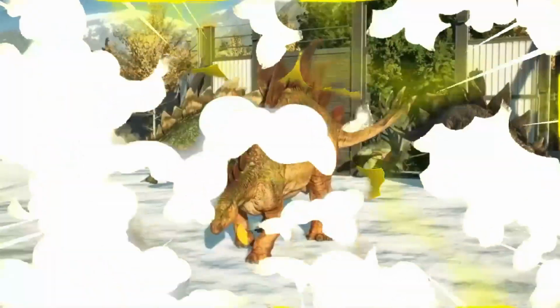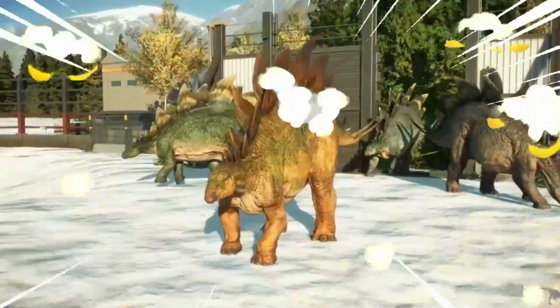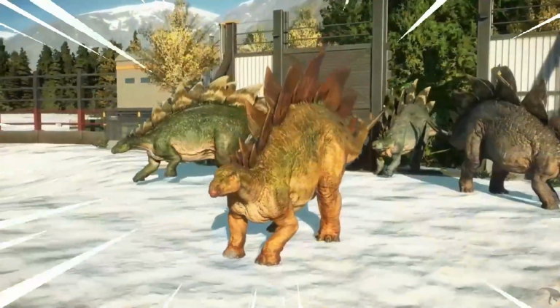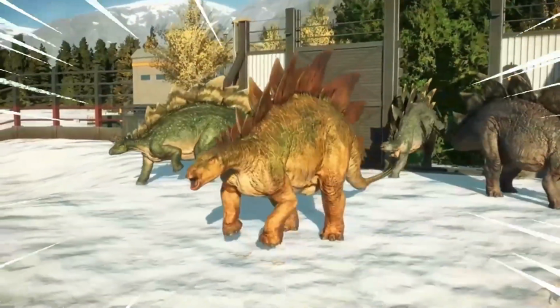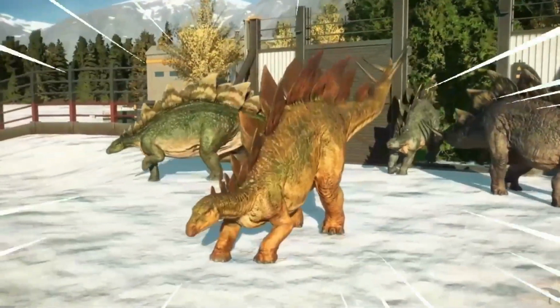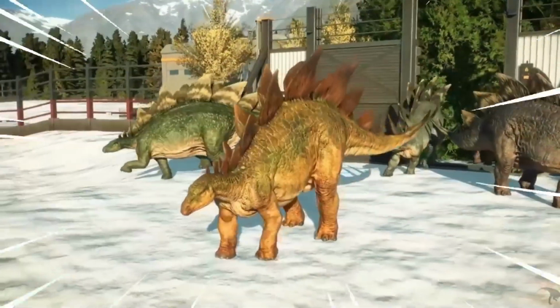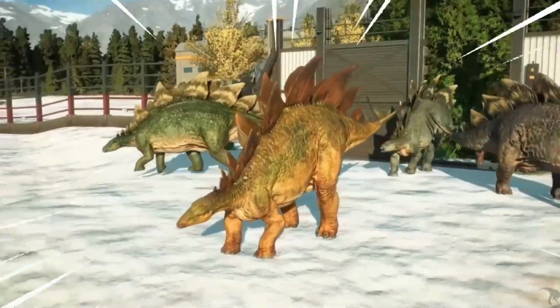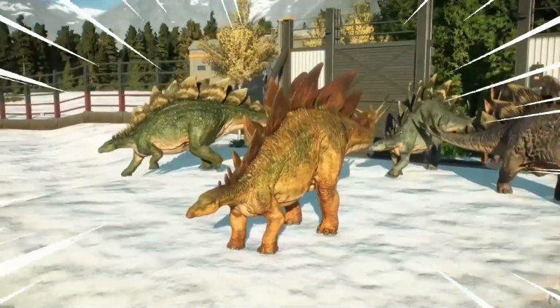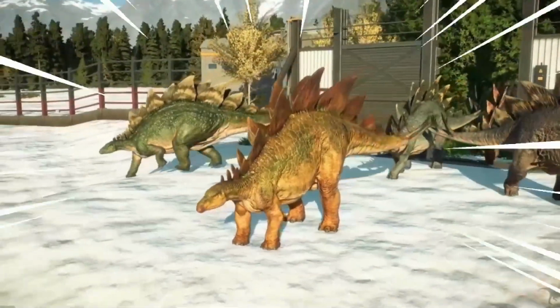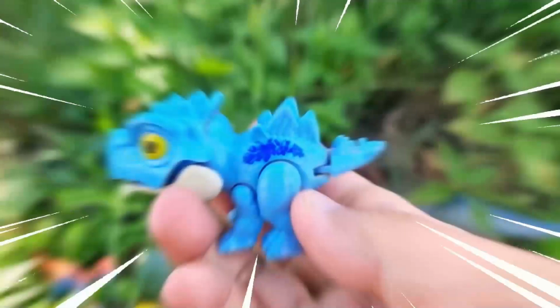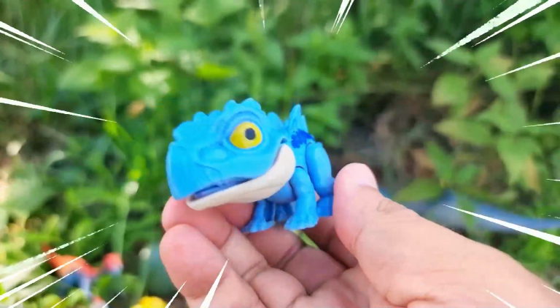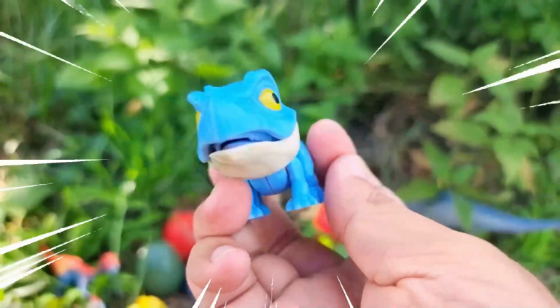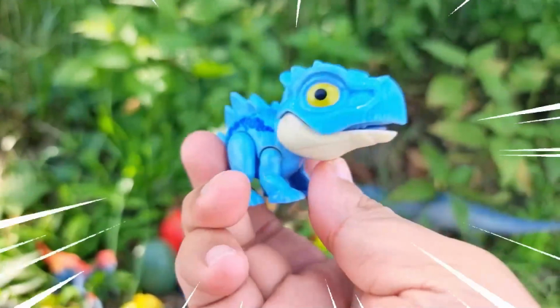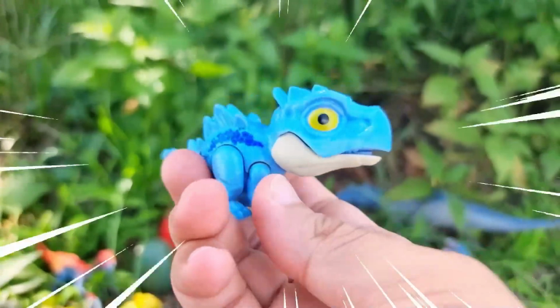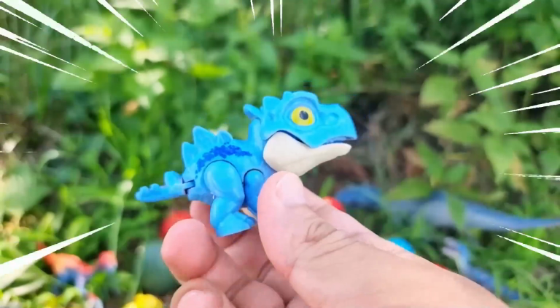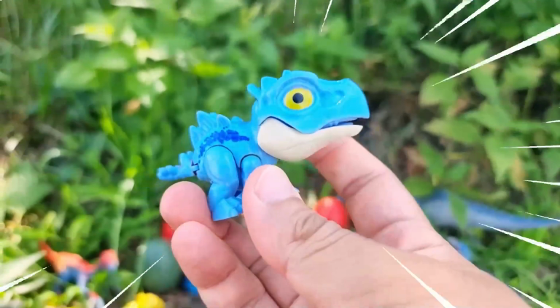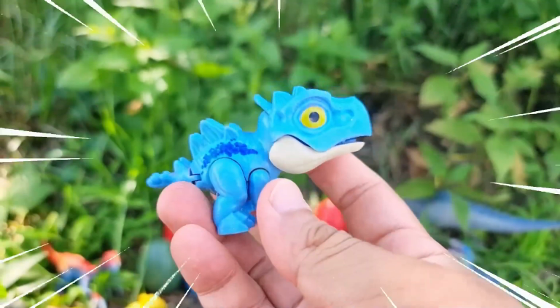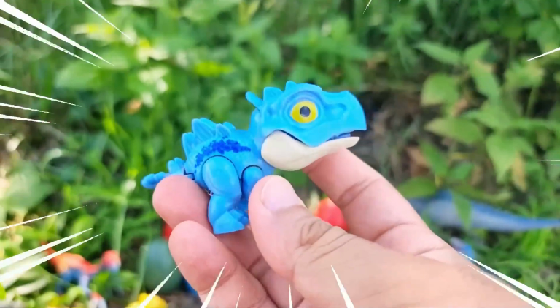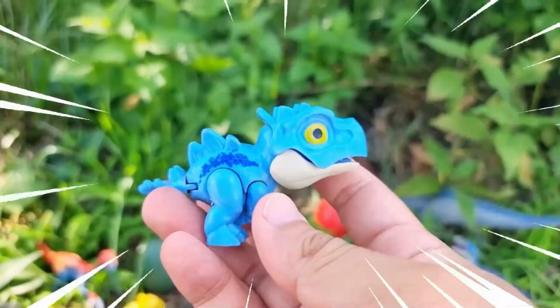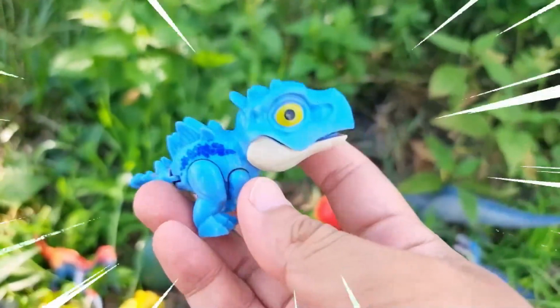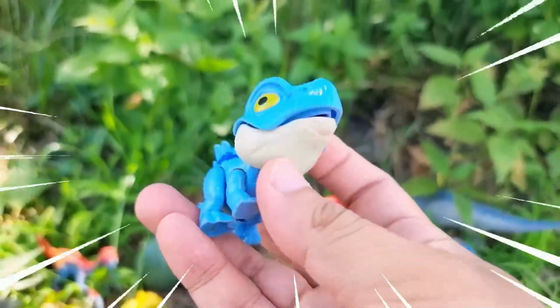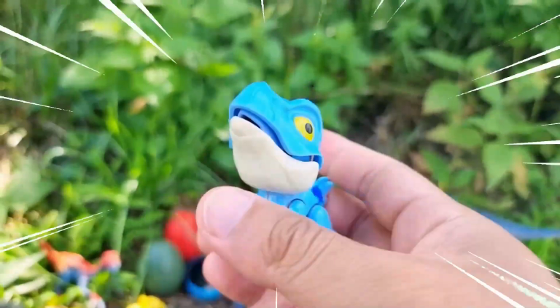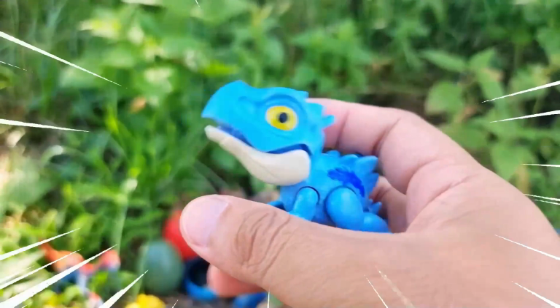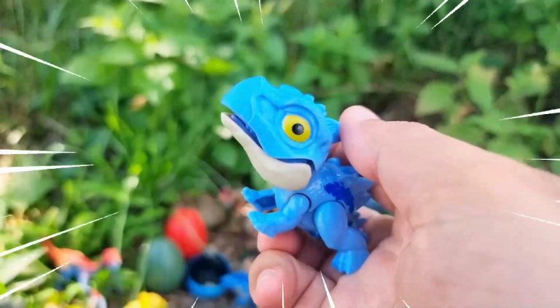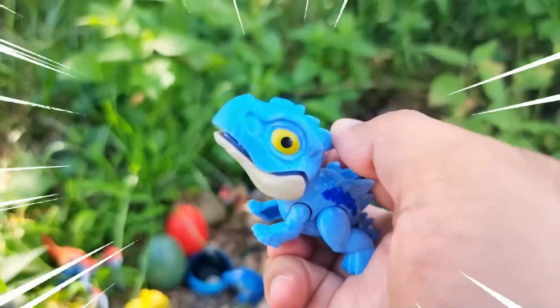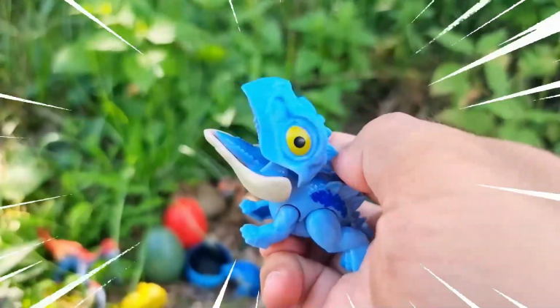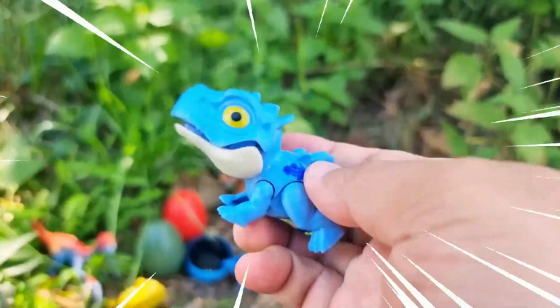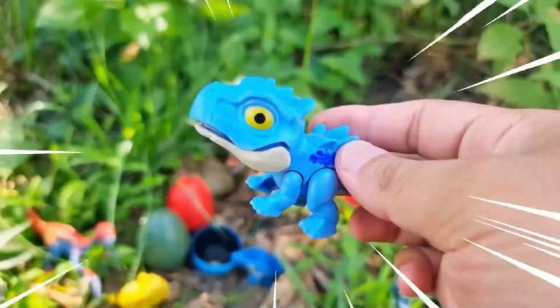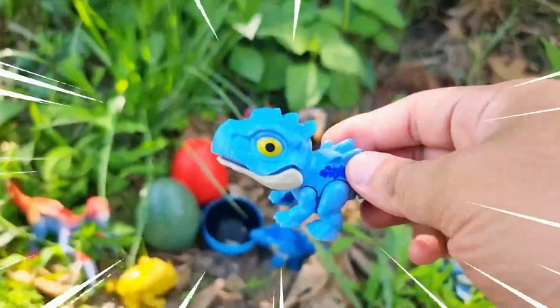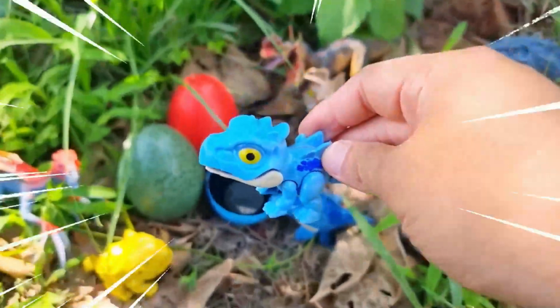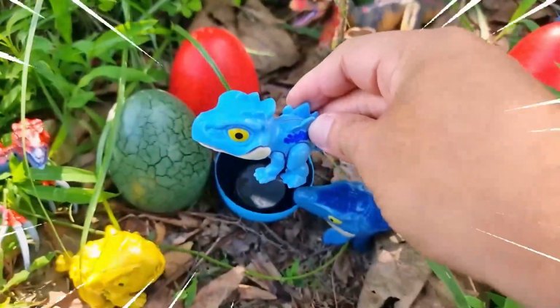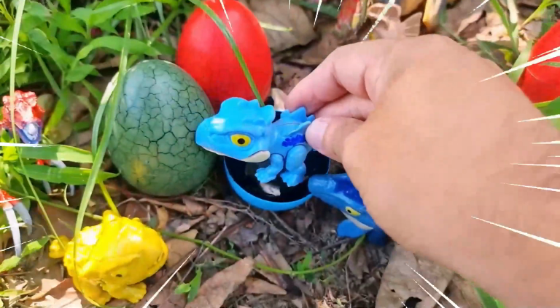The Custegosaurus had a large, heavily-built body with short, sturdy legs. Its most recognizable feature is the array of triangular plates that extended from its neck to the tip of its tail.